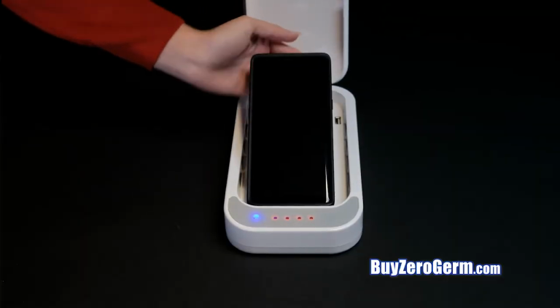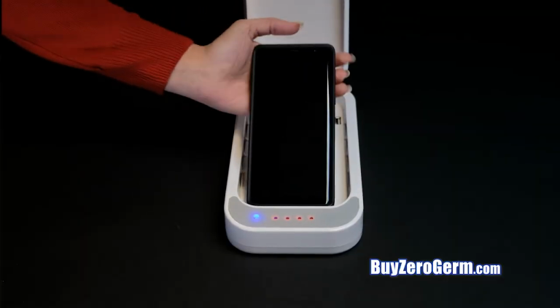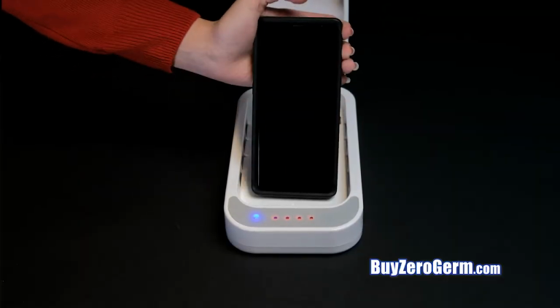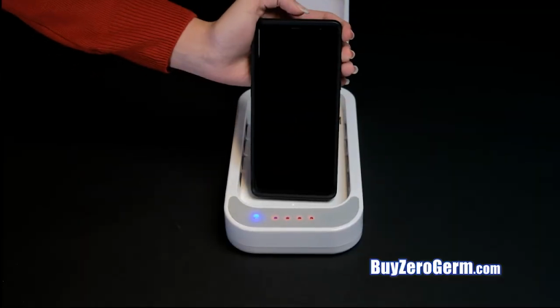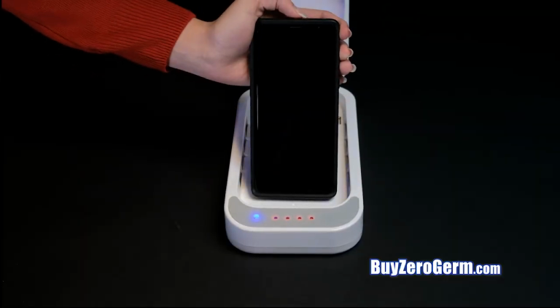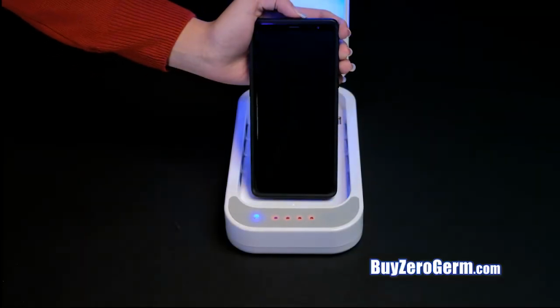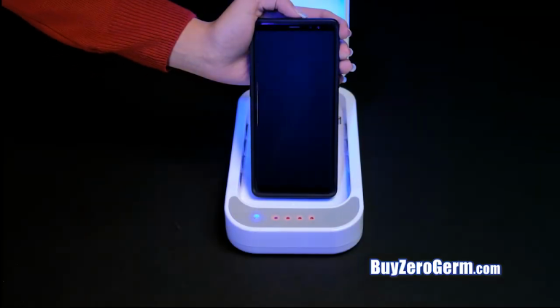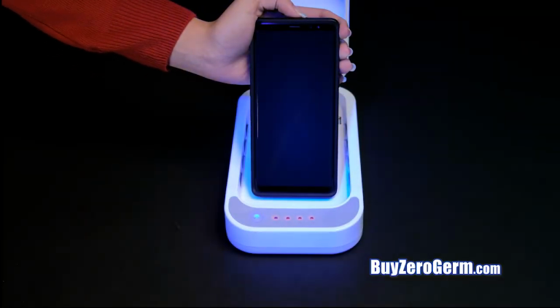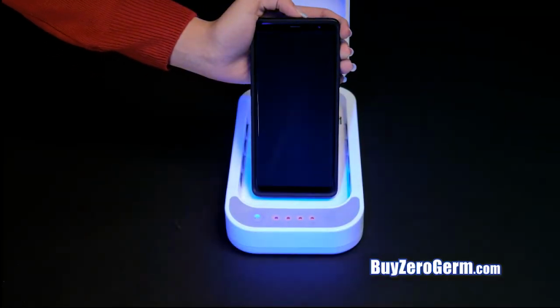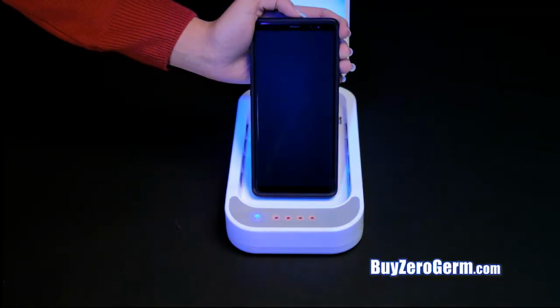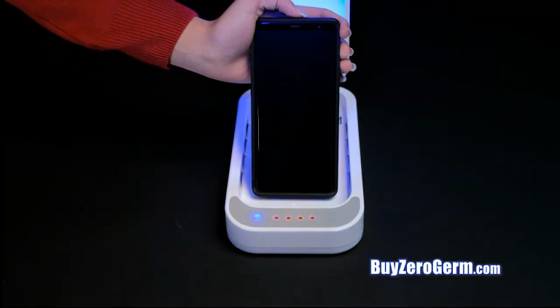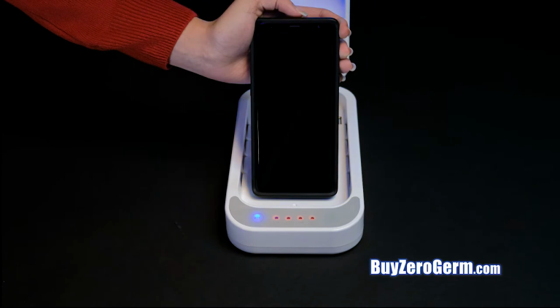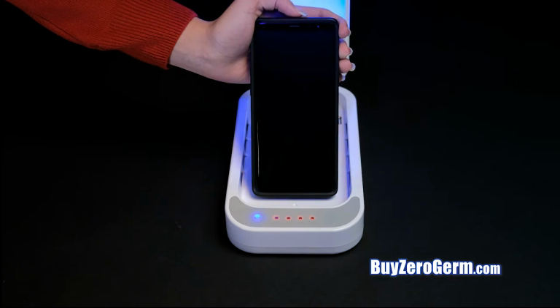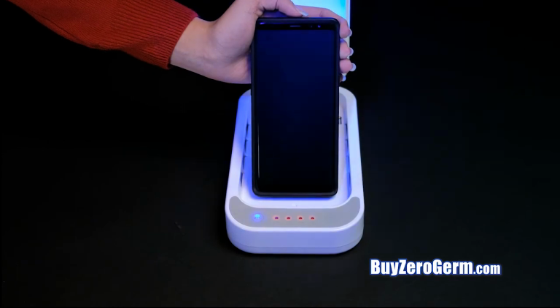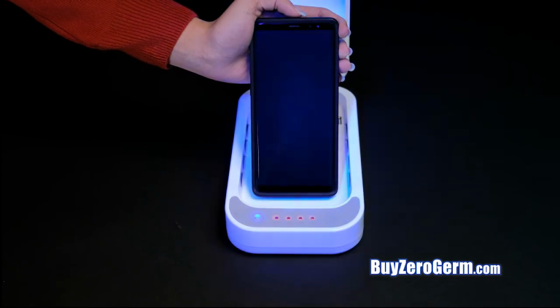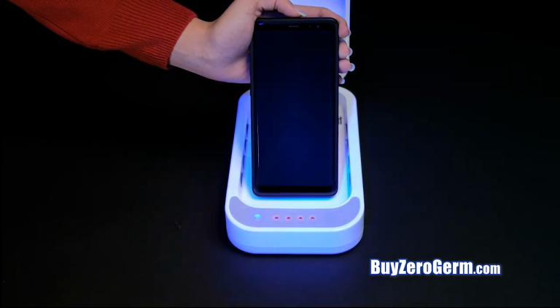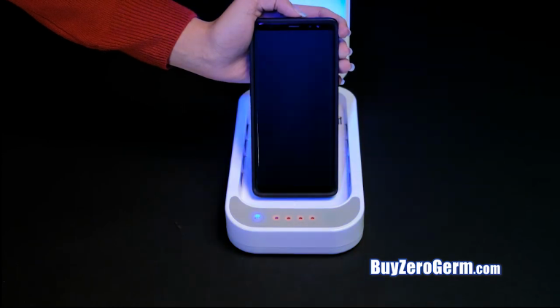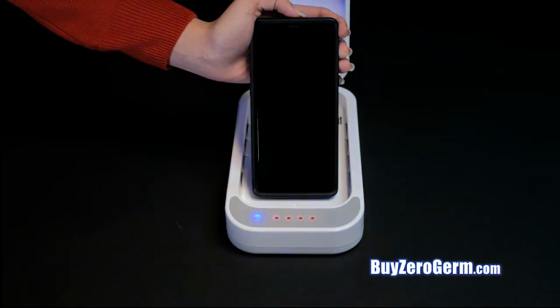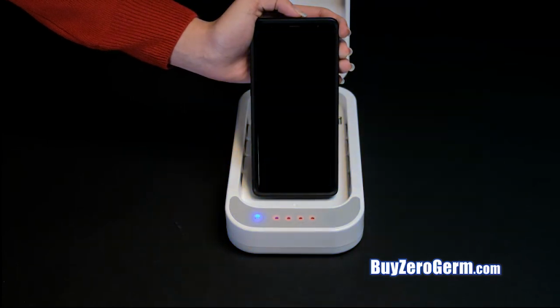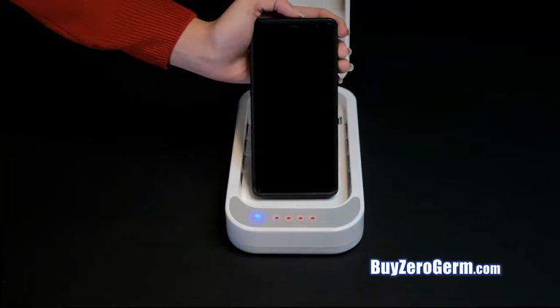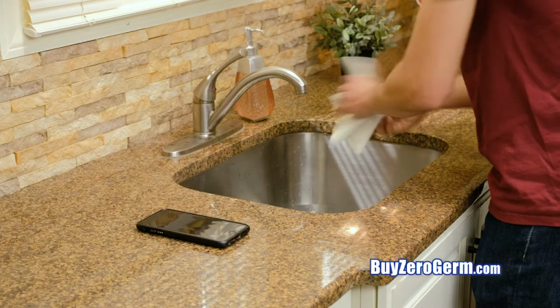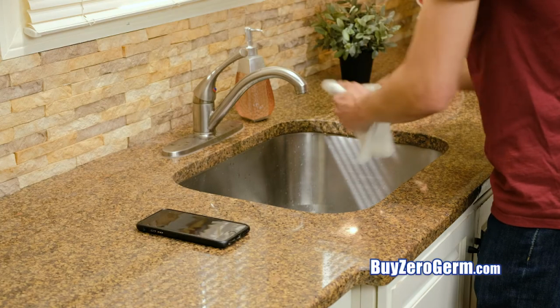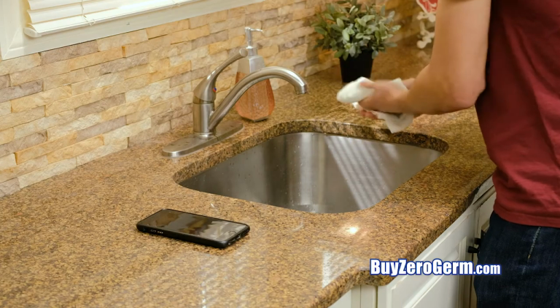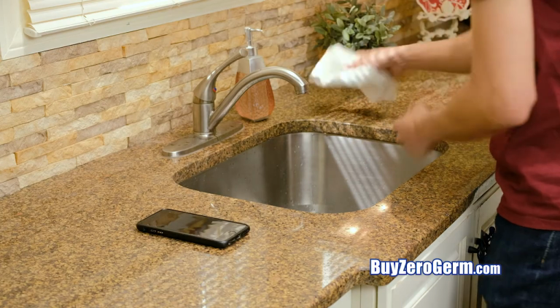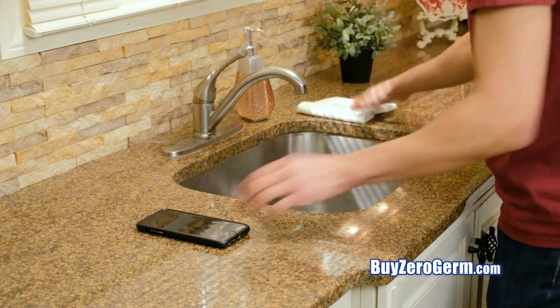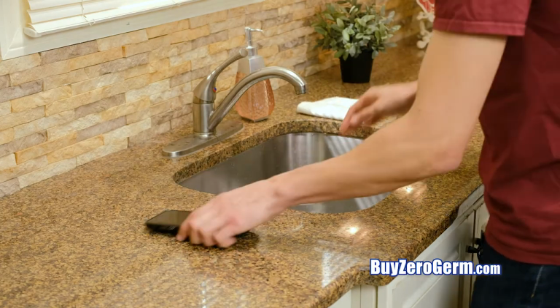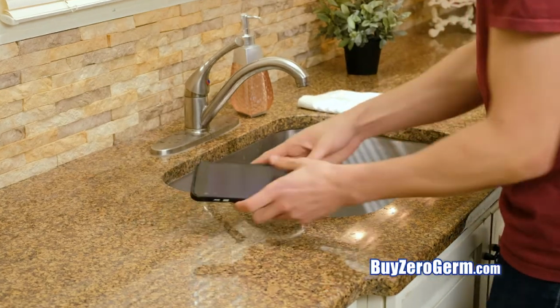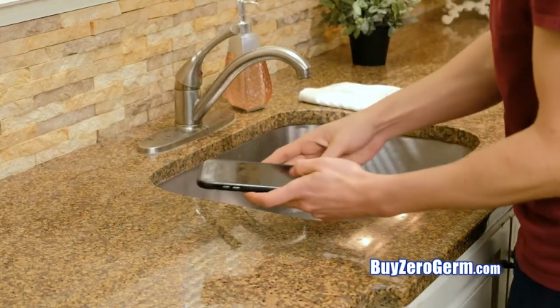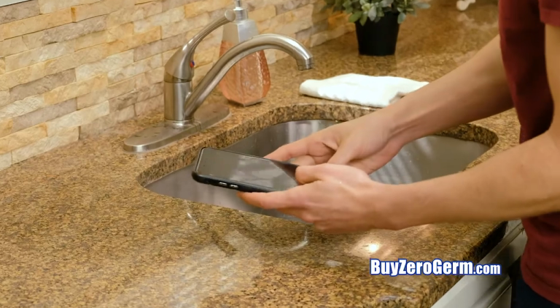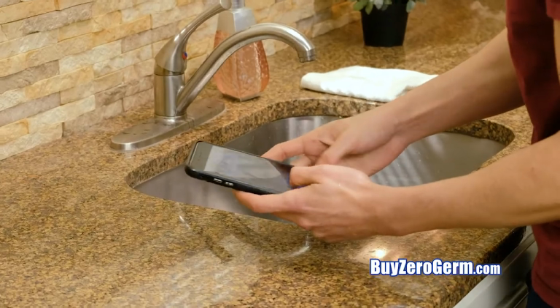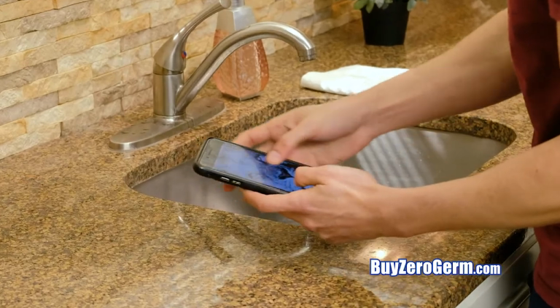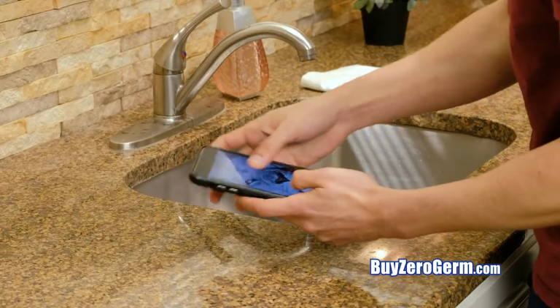The UV lights automatically turn off after a fully sanitized and bacteria-free cell phone. You wash your hands to clean off germs, but what about your cell phone?